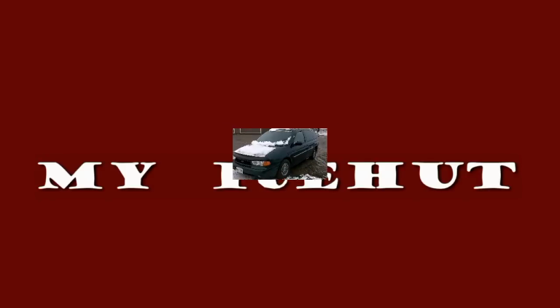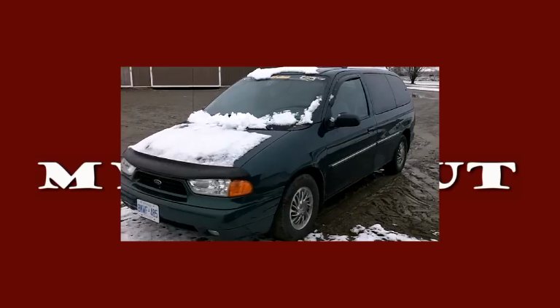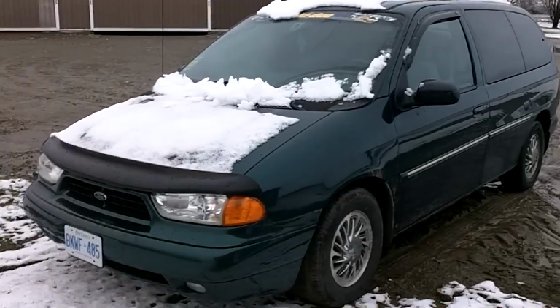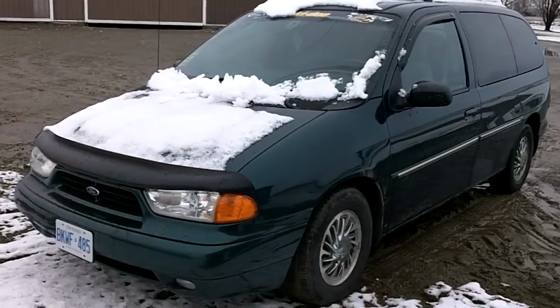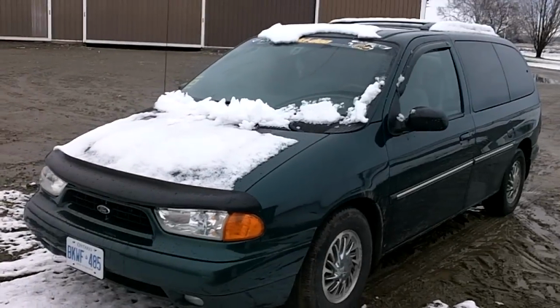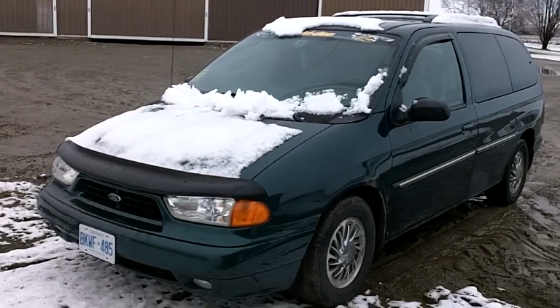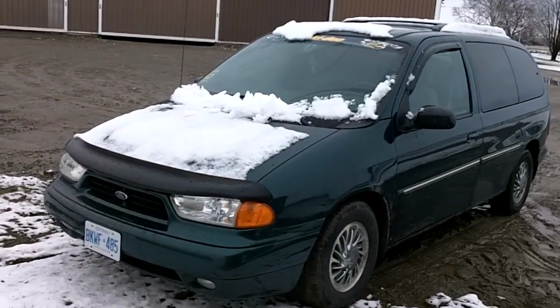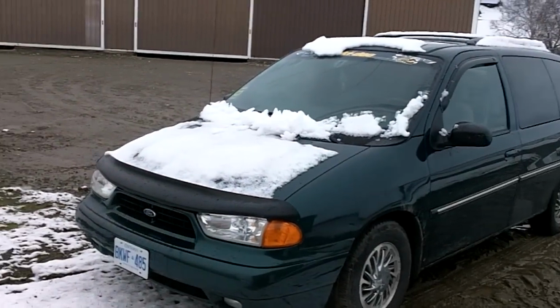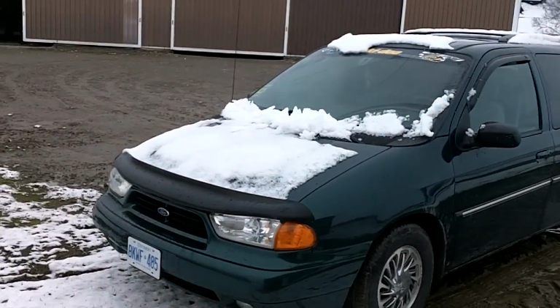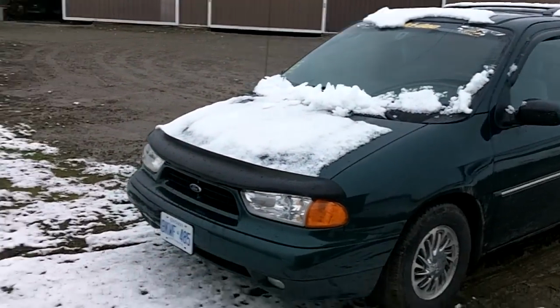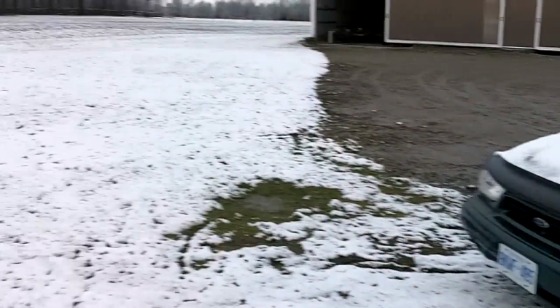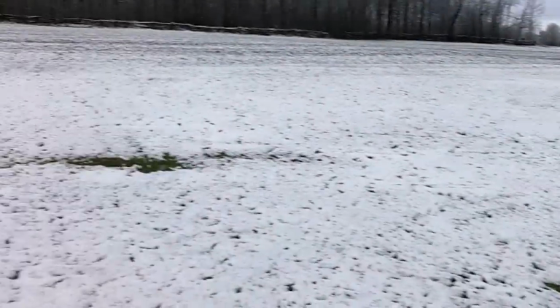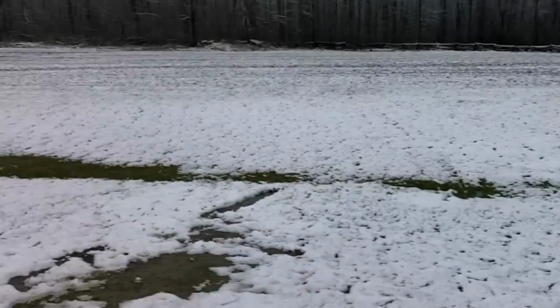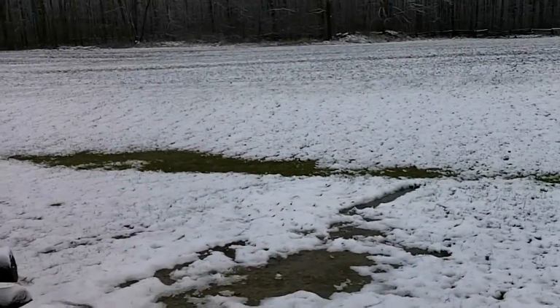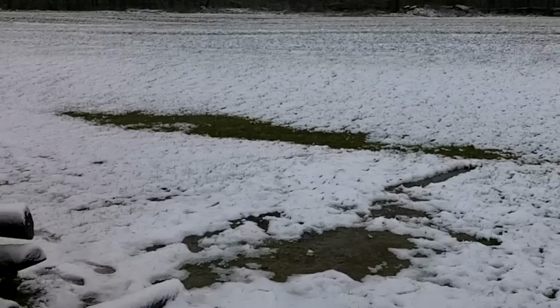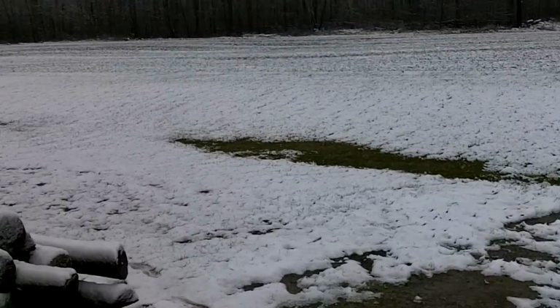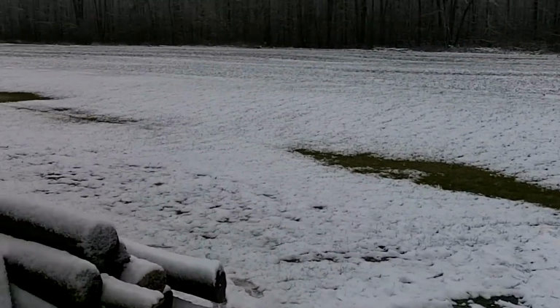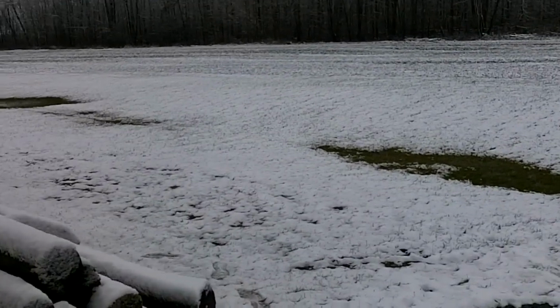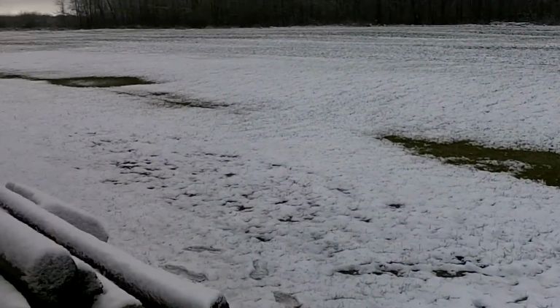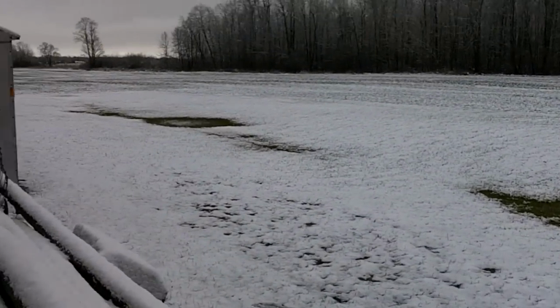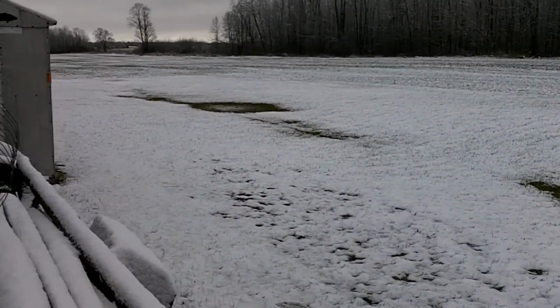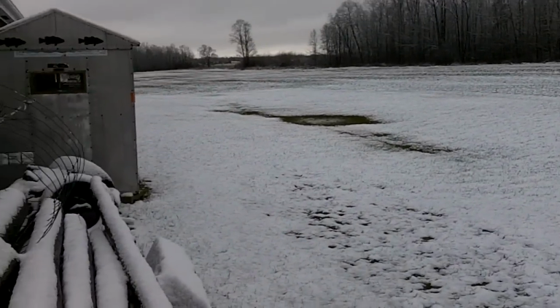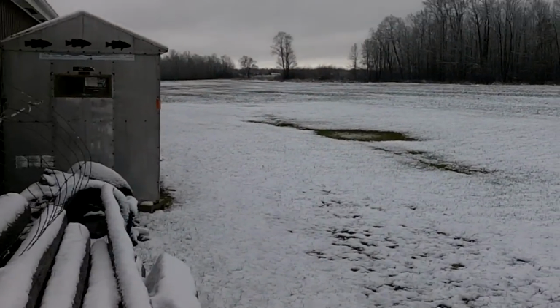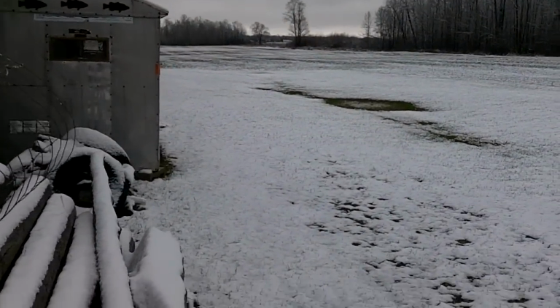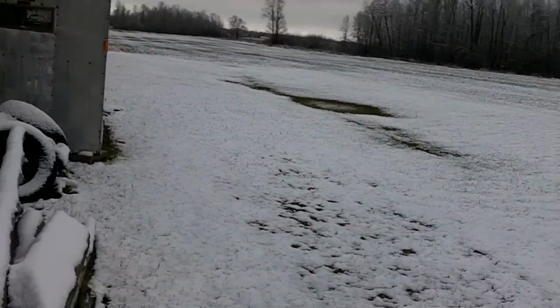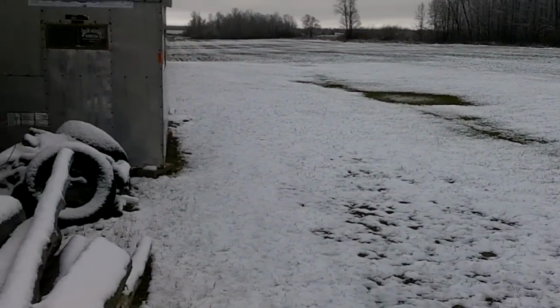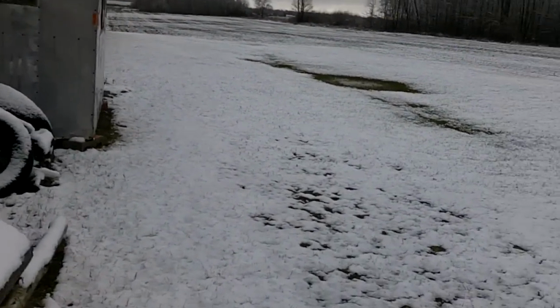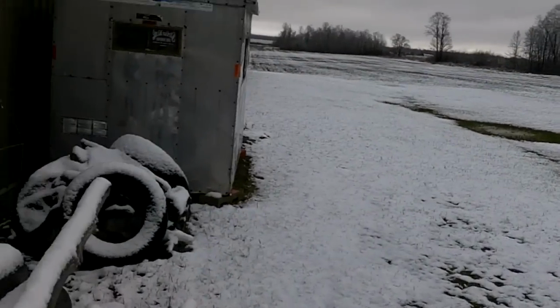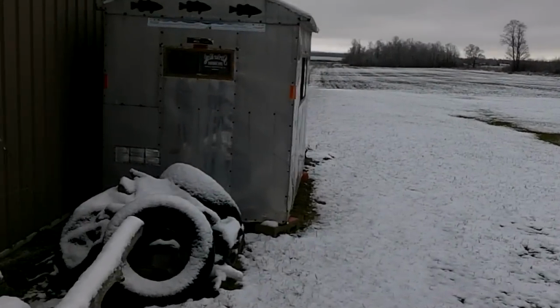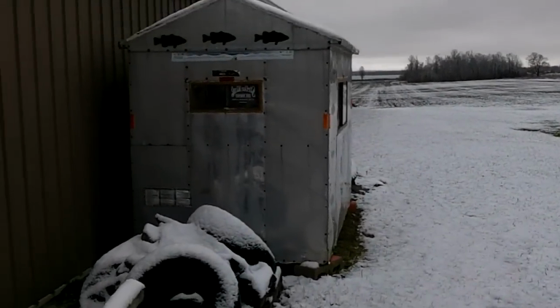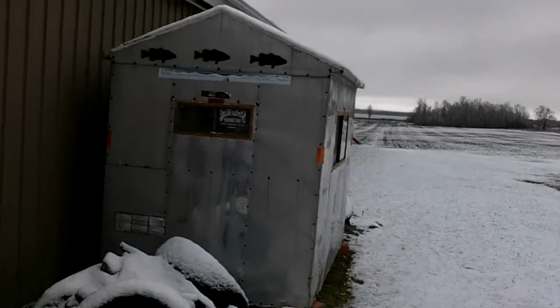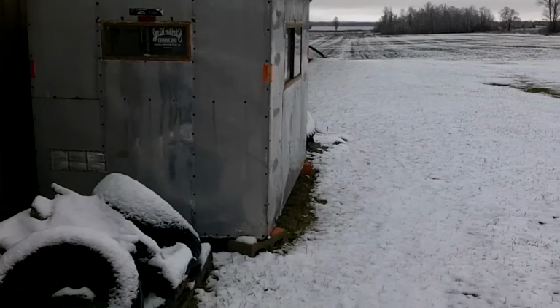Alright guys, all this snow is freaking making me want to check on my ice. Ice fishing is getting closer — it opens on New Year's, so I've got a little less than a month left.